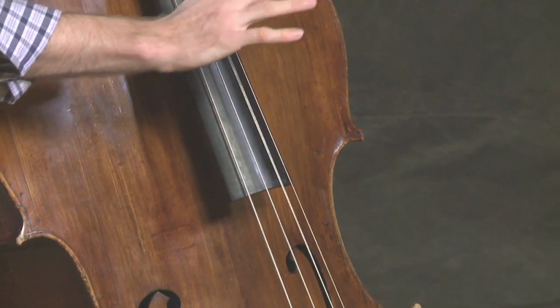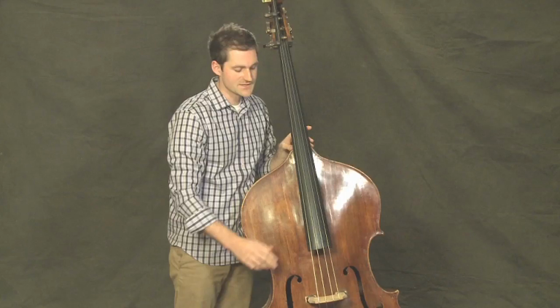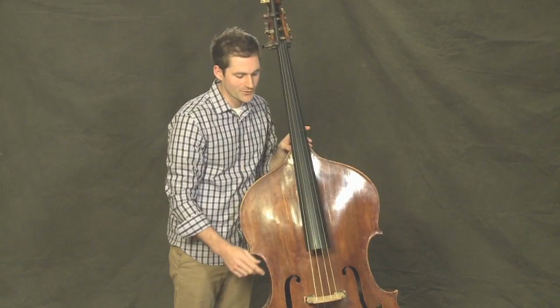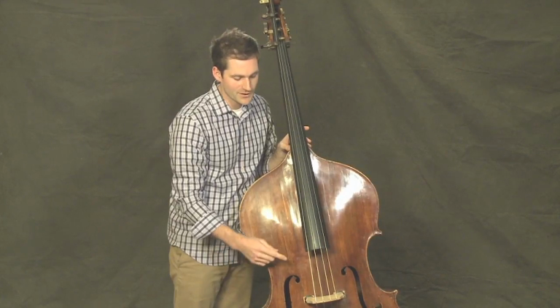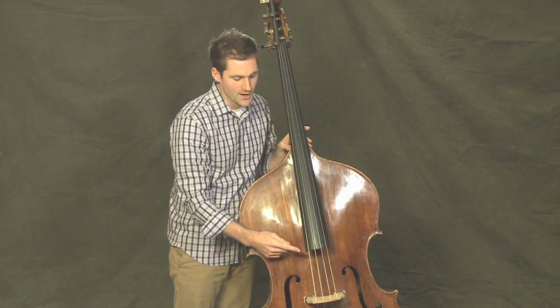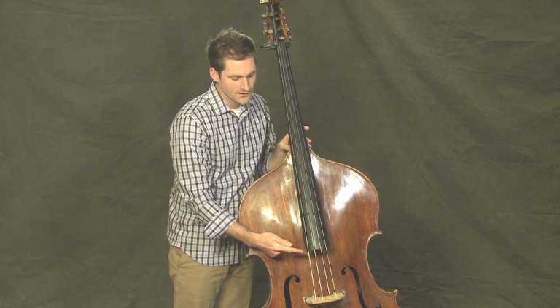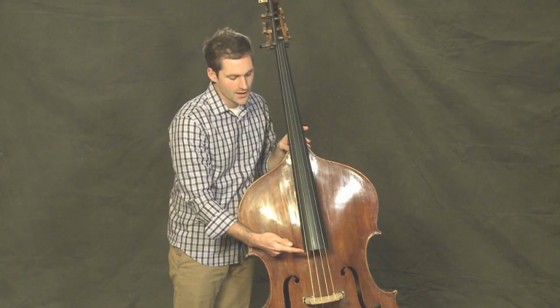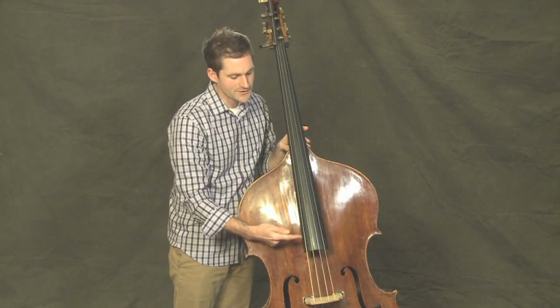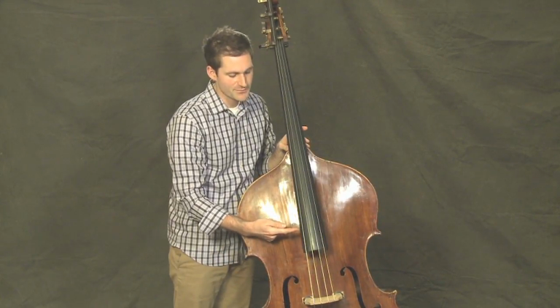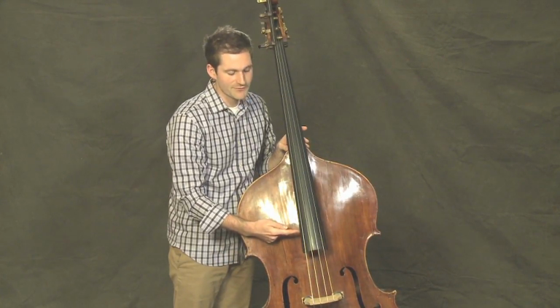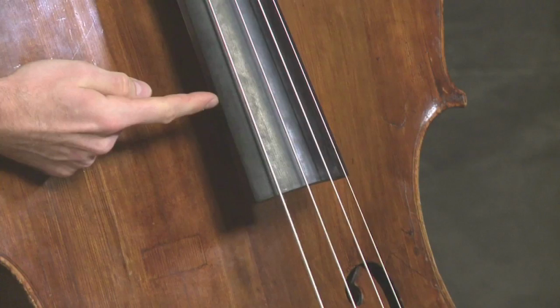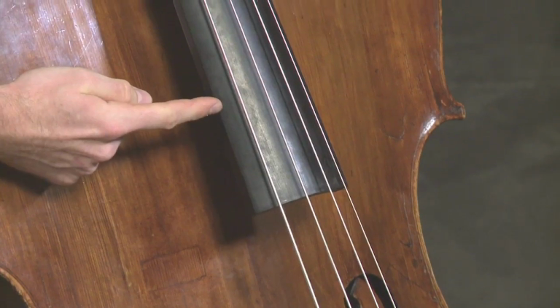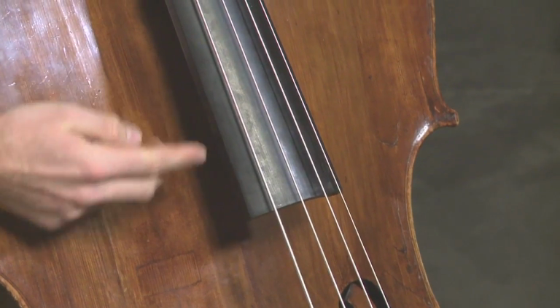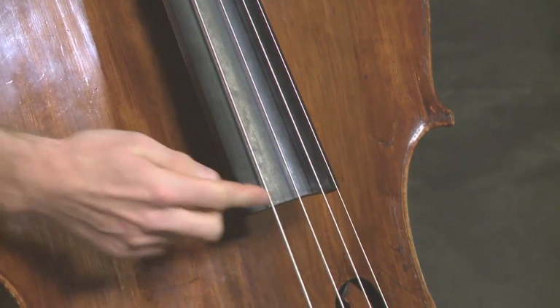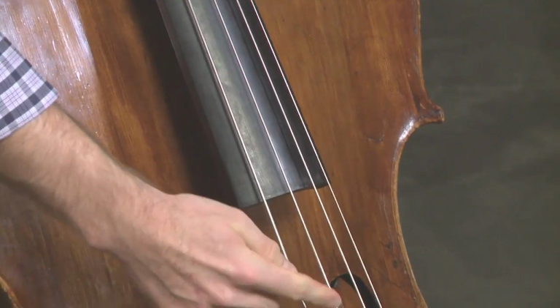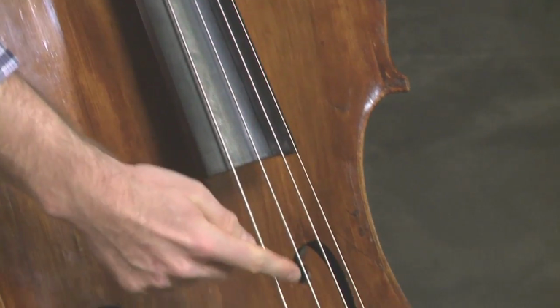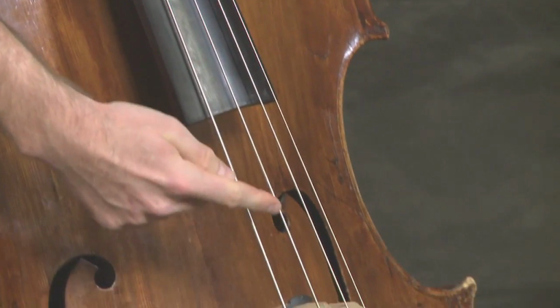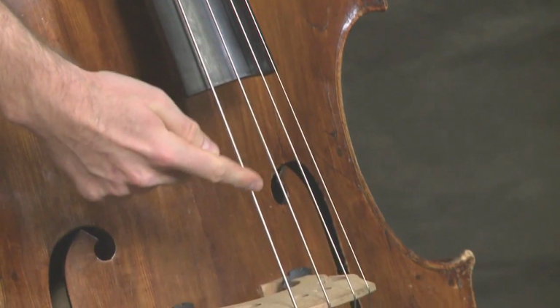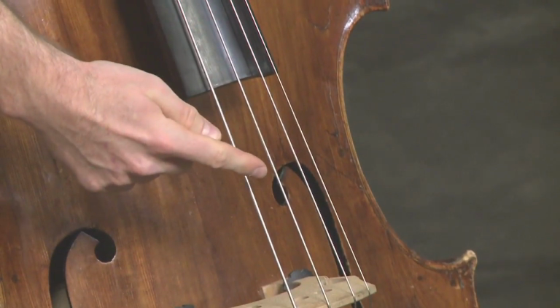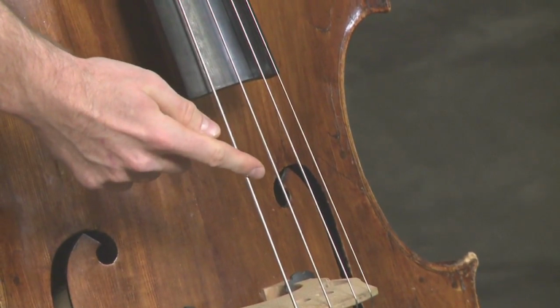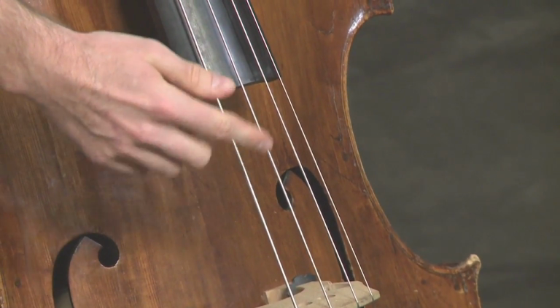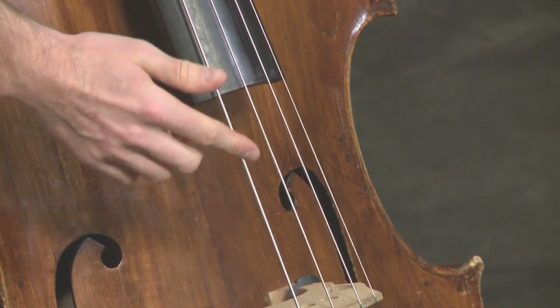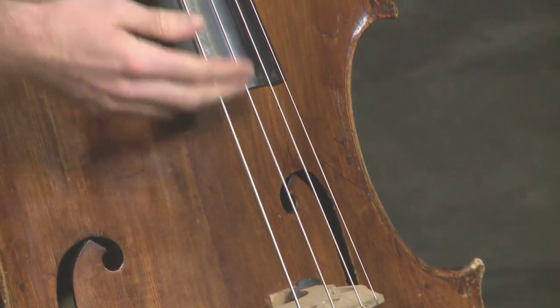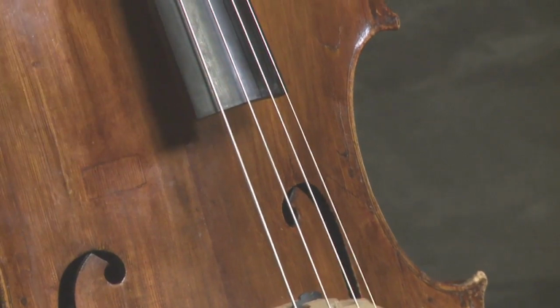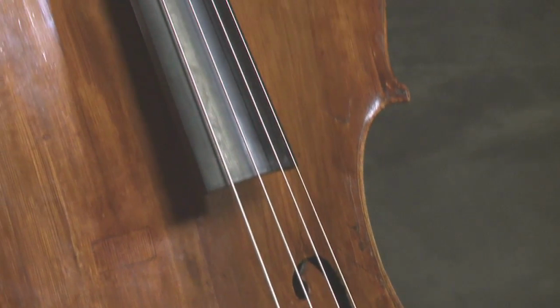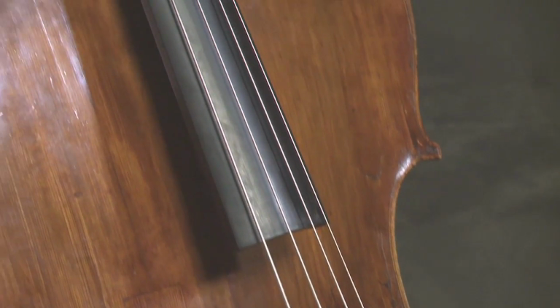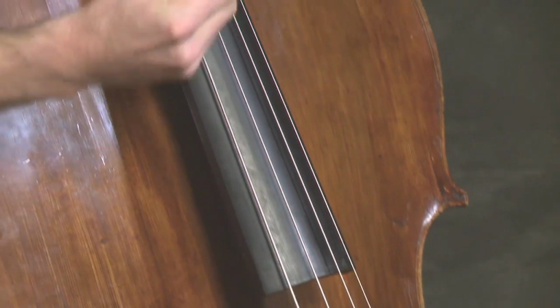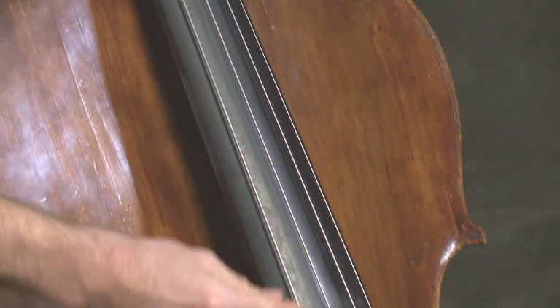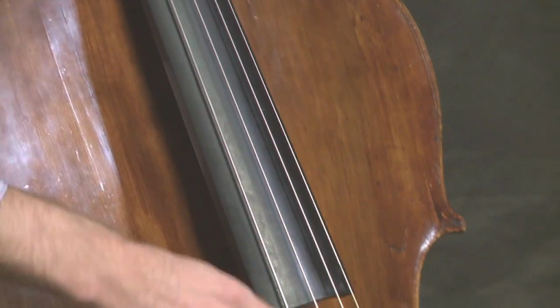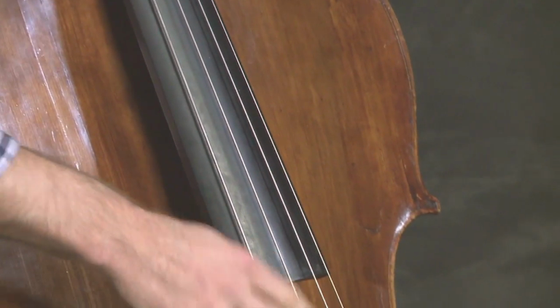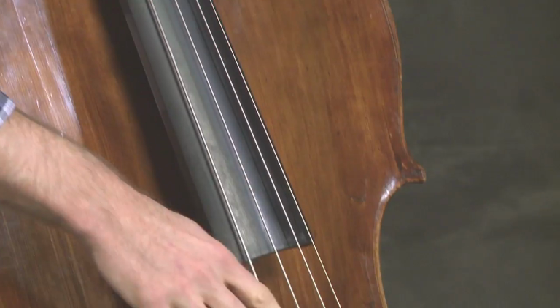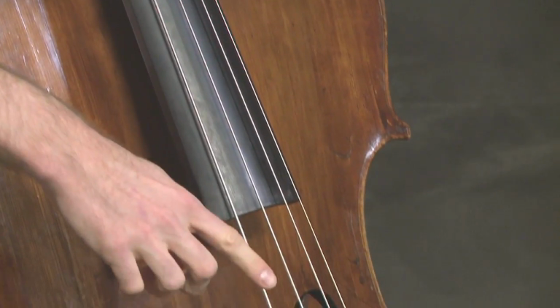It's important that you pluck a couple inches above the end of the fingerboard and not where the bow is playing, to make sure that you don't get the oils from your fingers into the strings.